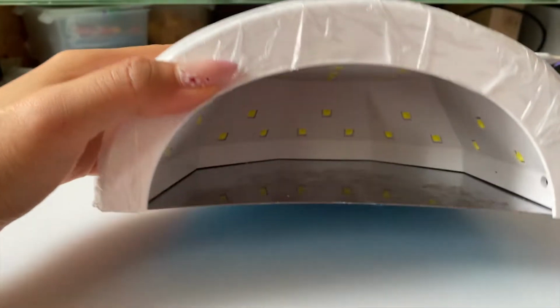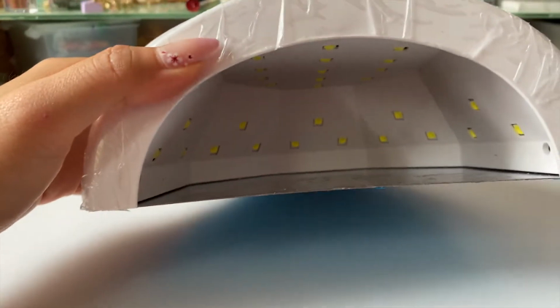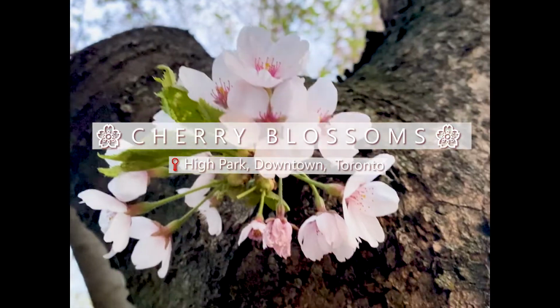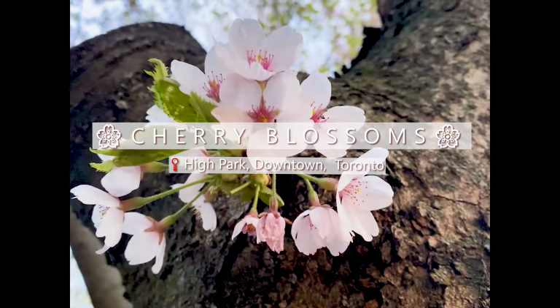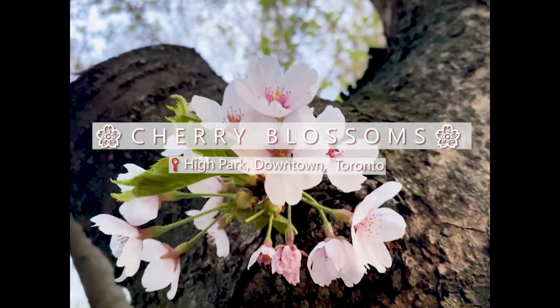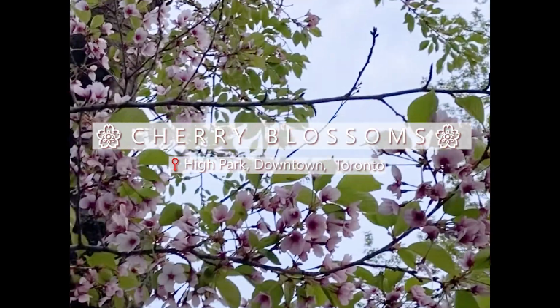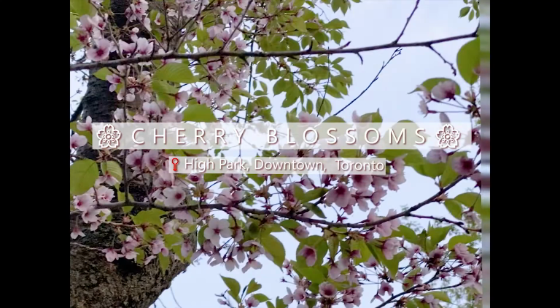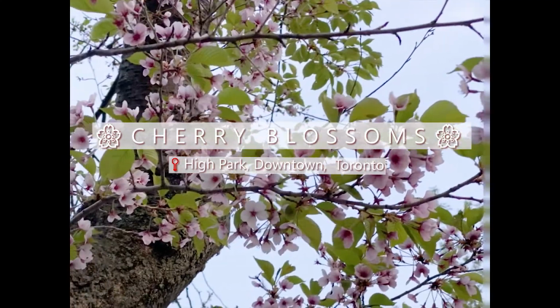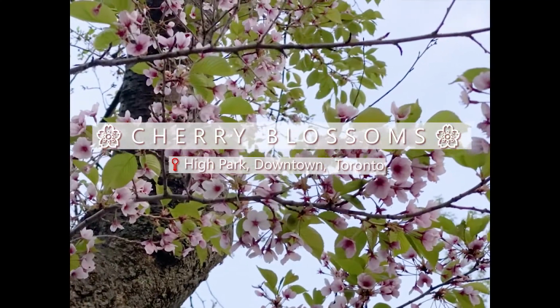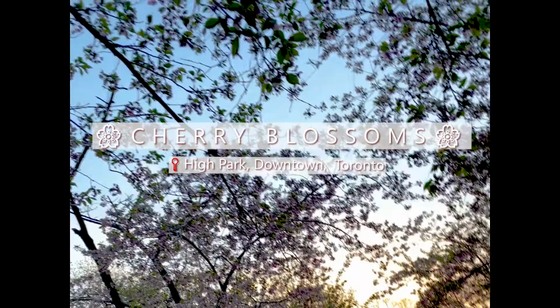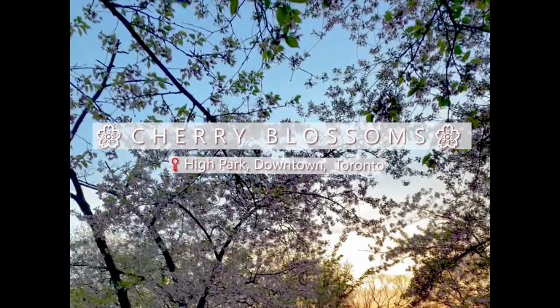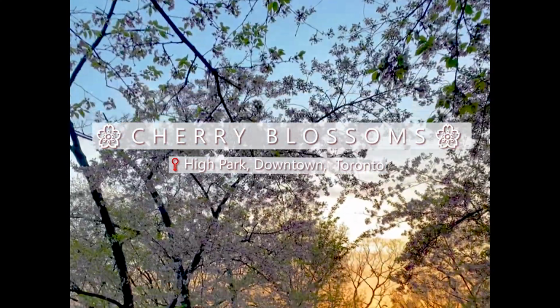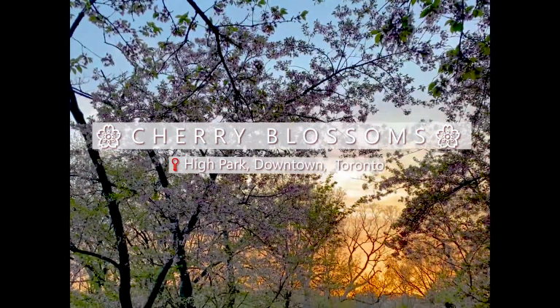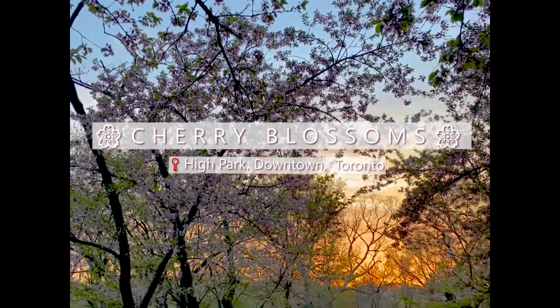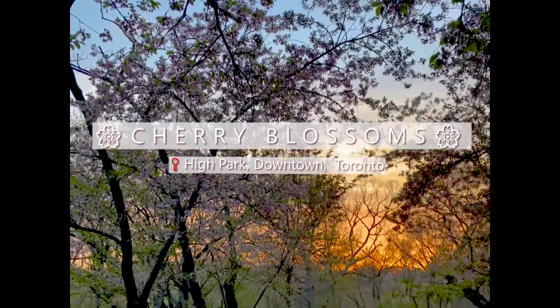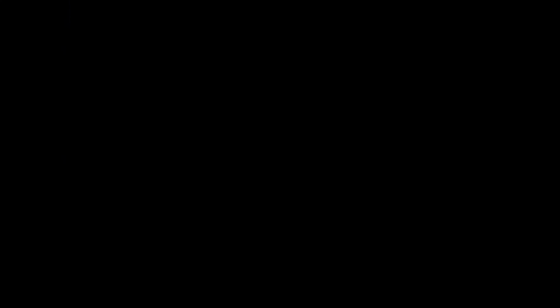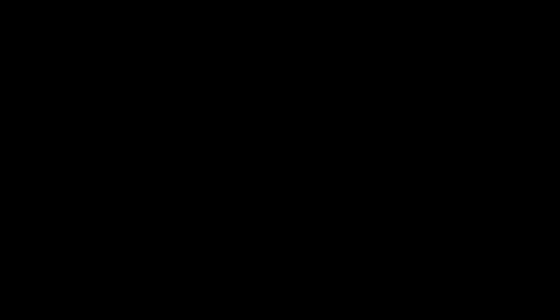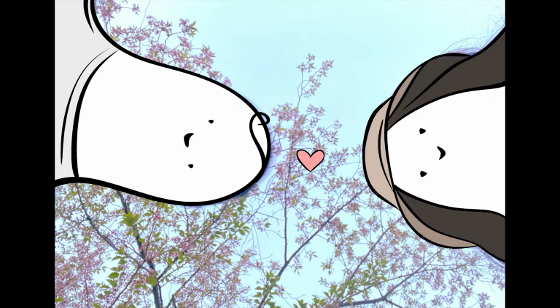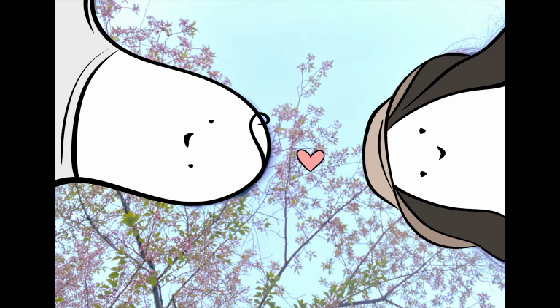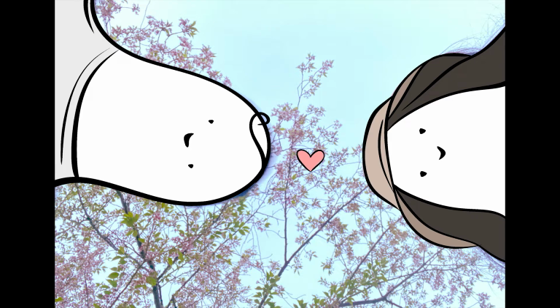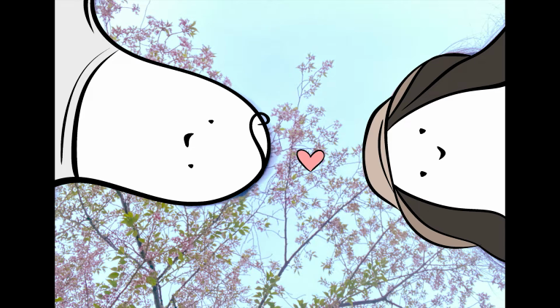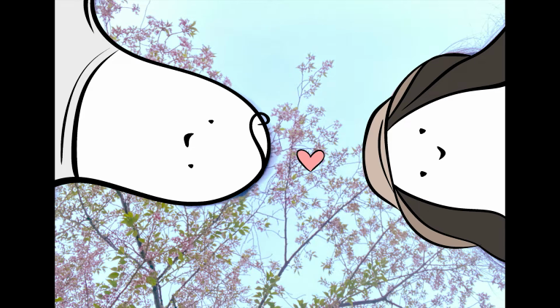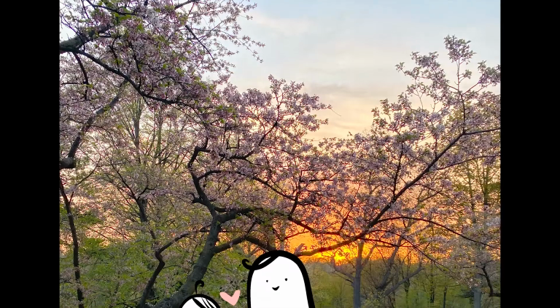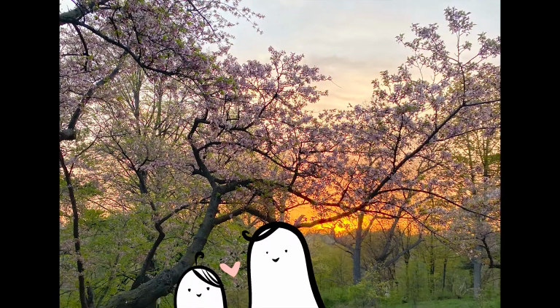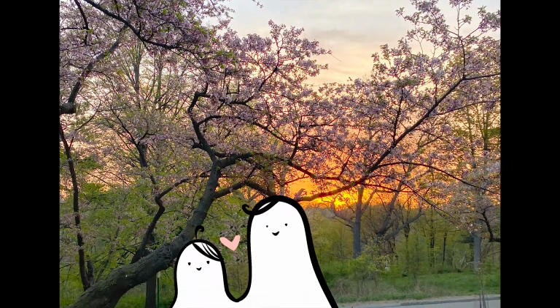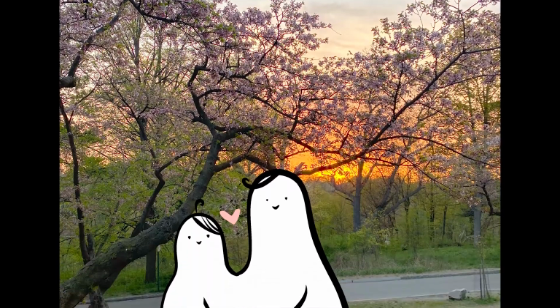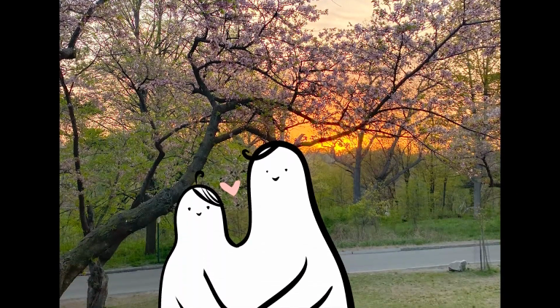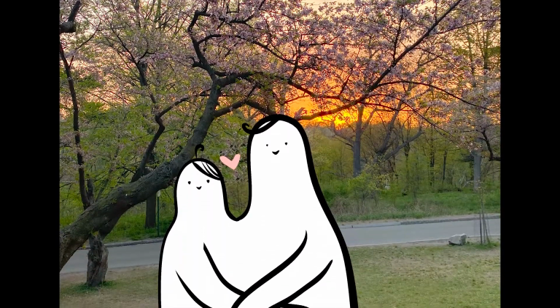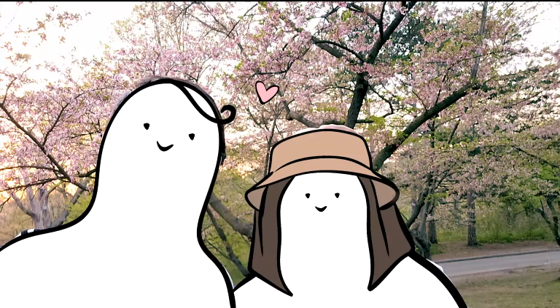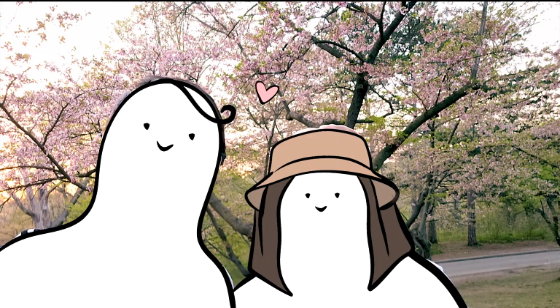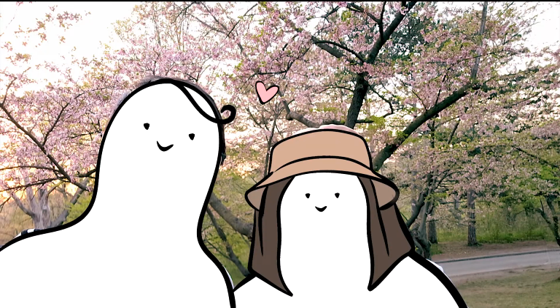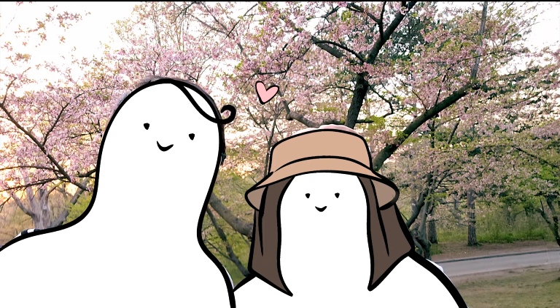This set is inspired by the cherry blossoms at High Park, which is located in downtown Toronto for all of you that aren't familiar with it. Oh, and here's me and my boyfriend — but we're internet shy, so here's us as blob people with the cherry blossoms in the background.